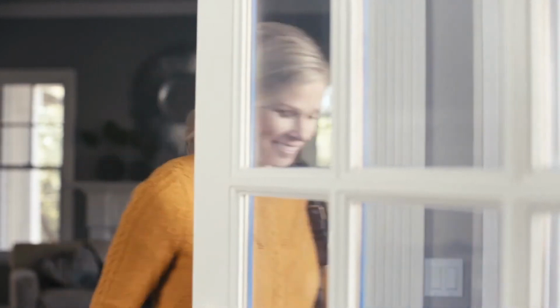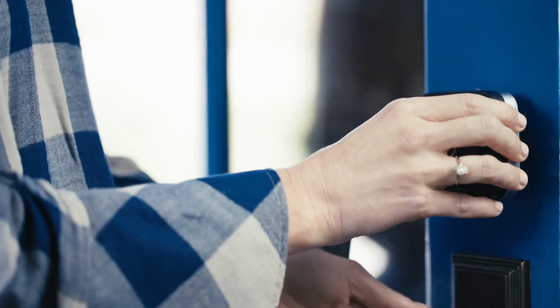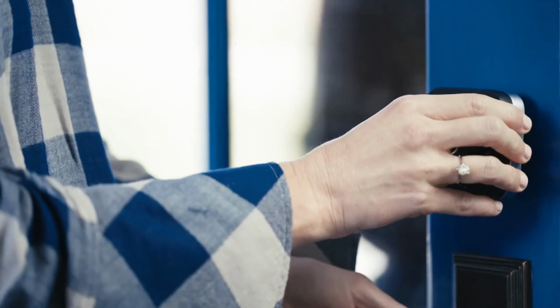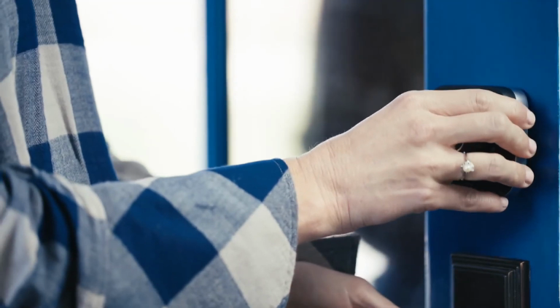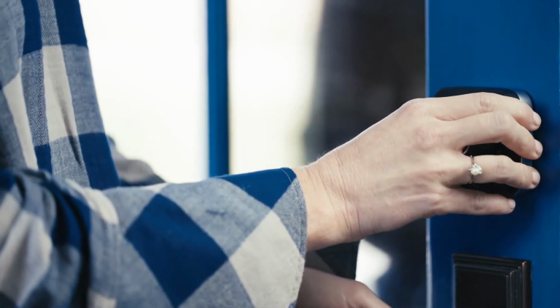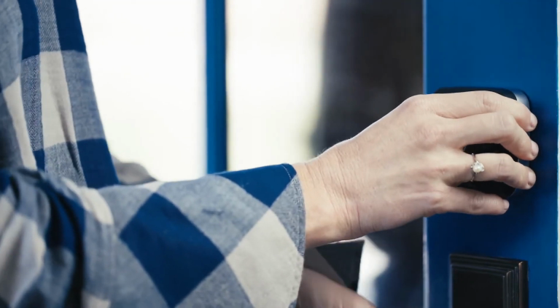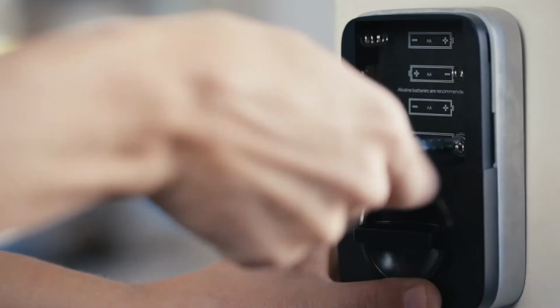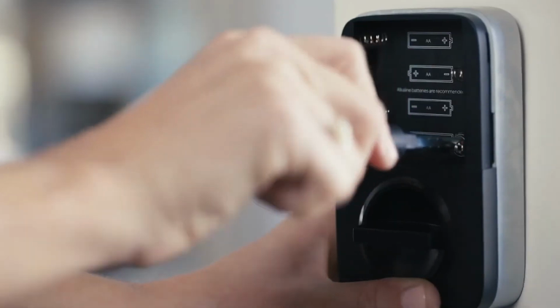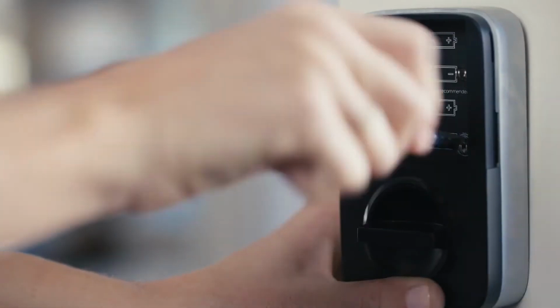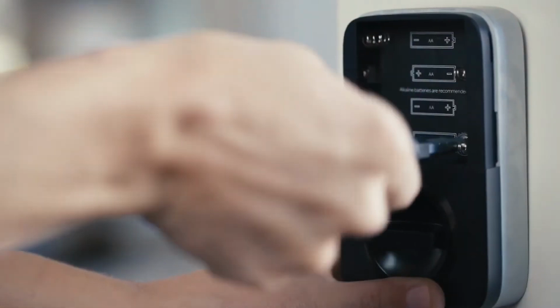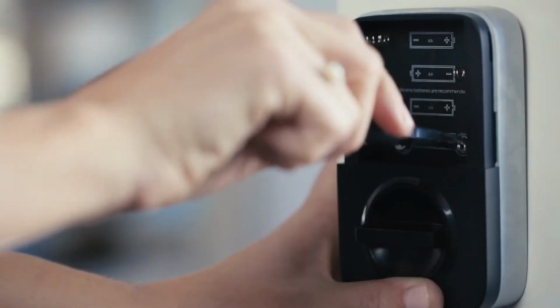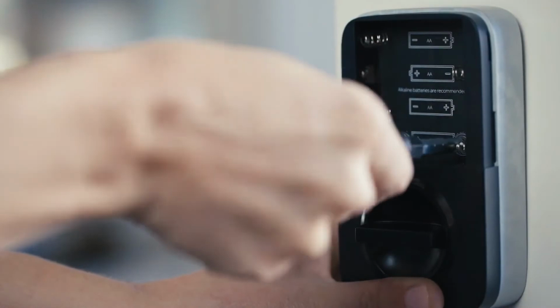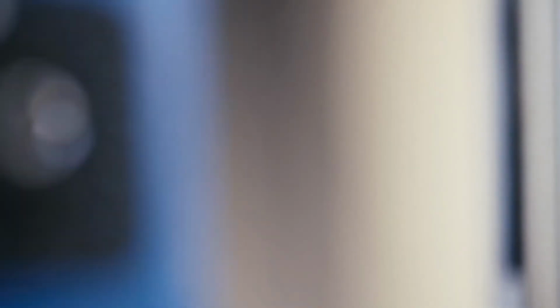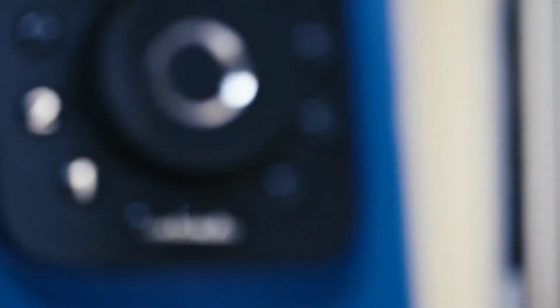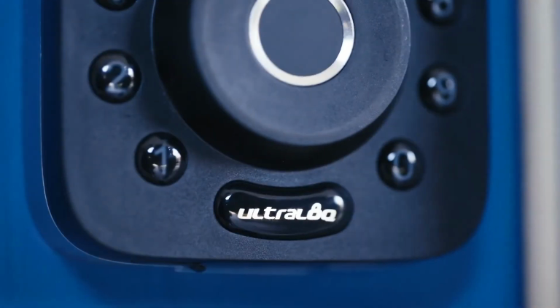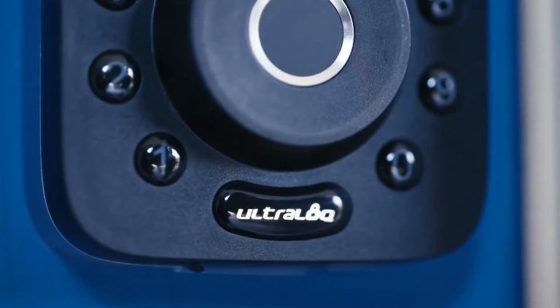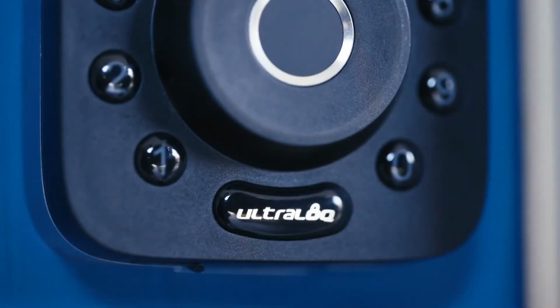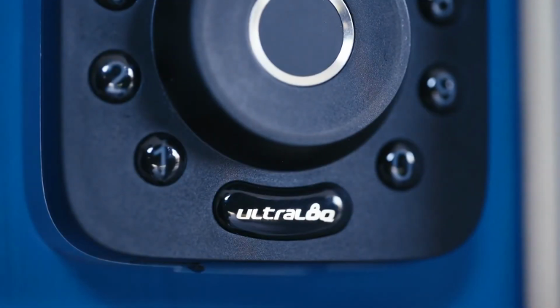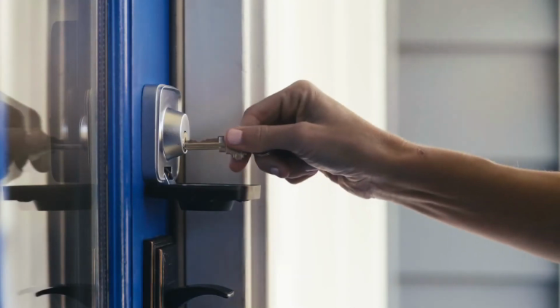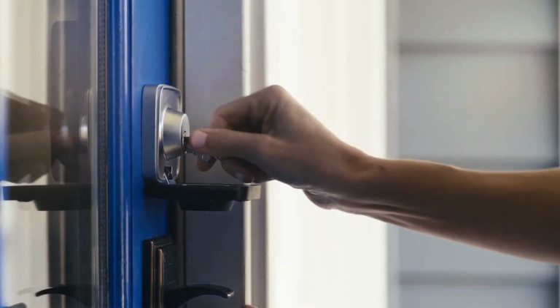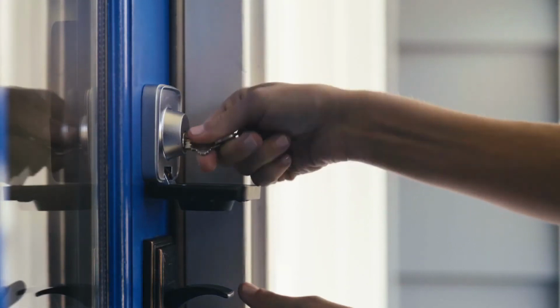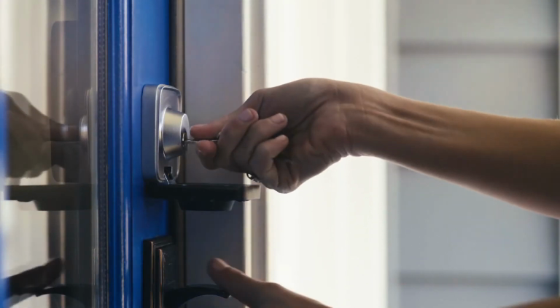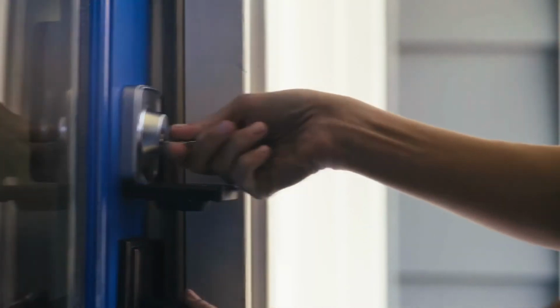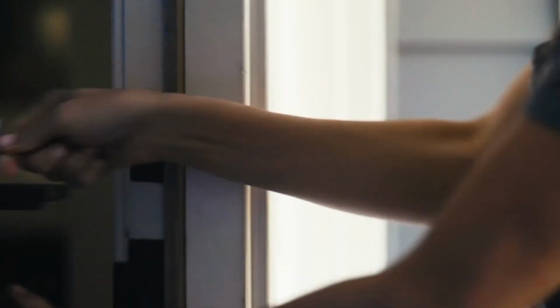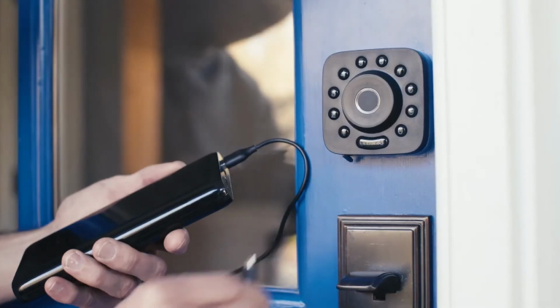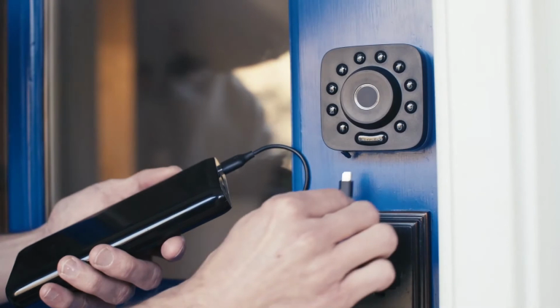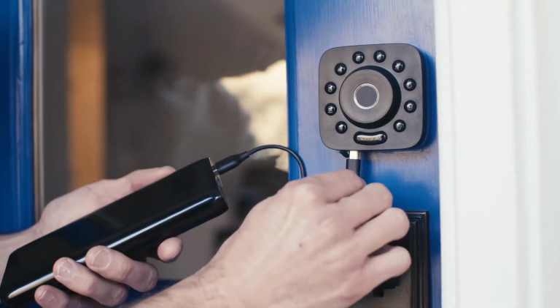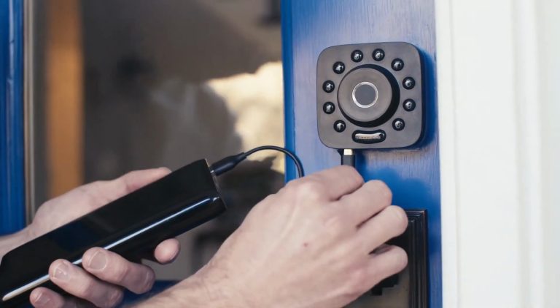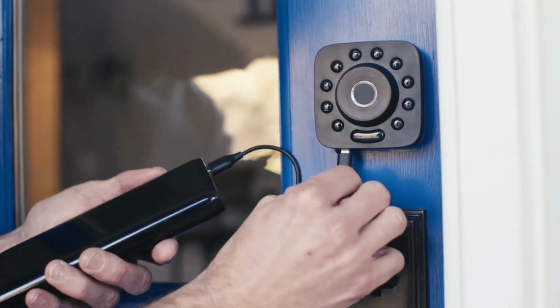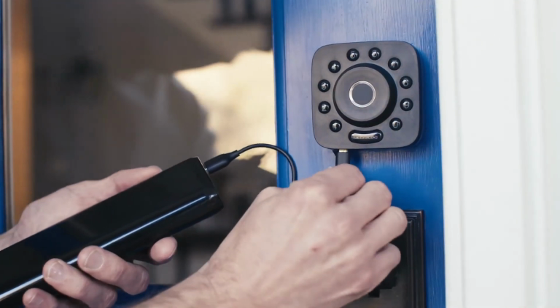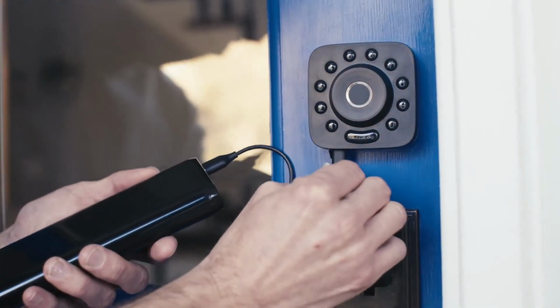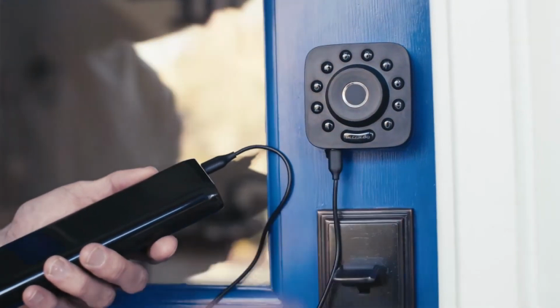And this peace of mind takes just minutes to install. With U-Bolt Pro Wi-Fi, you will never get locked out or need a locksmith. Just use the backup key or an external battery if you missed the alerts.